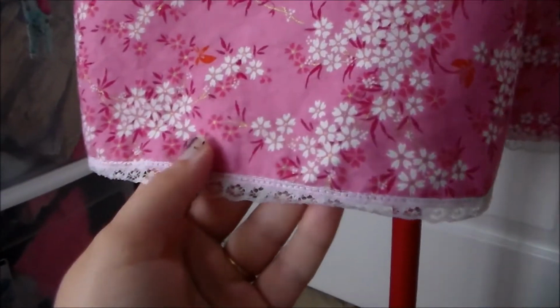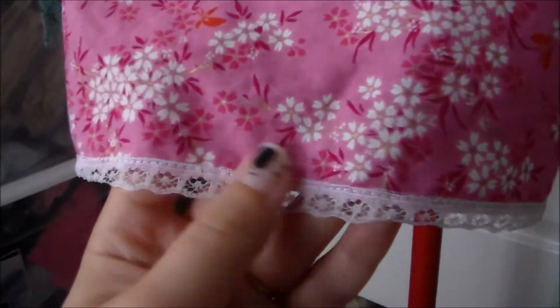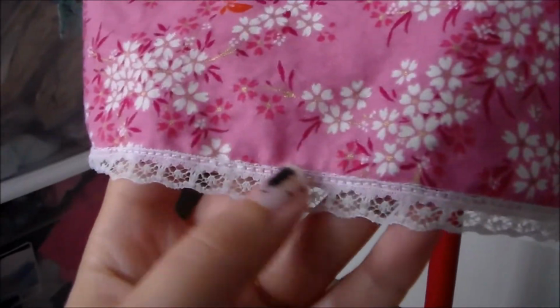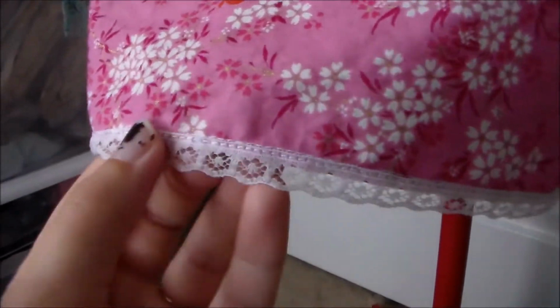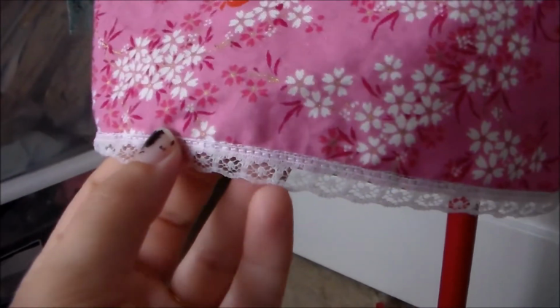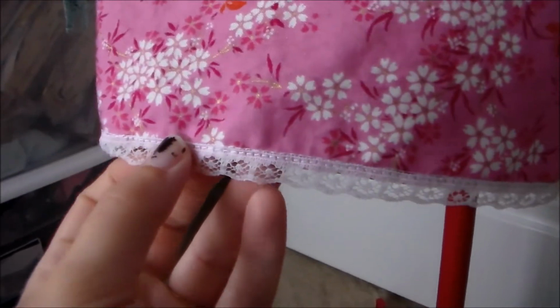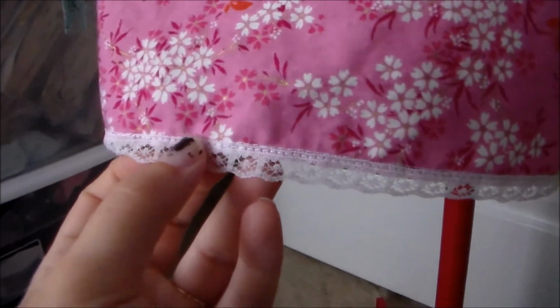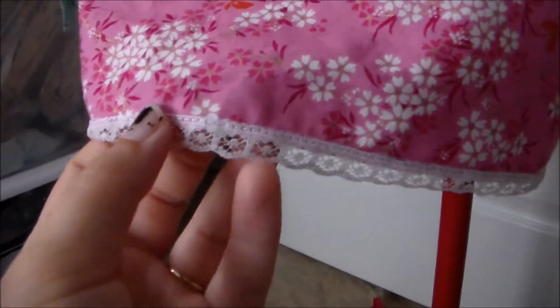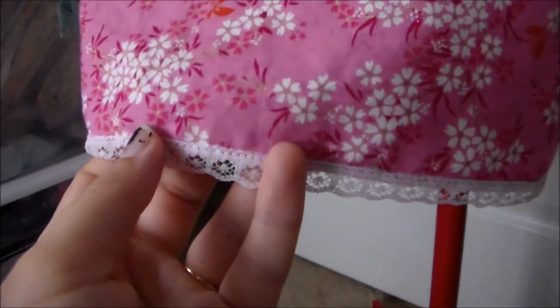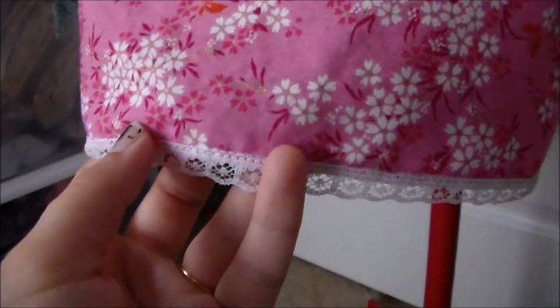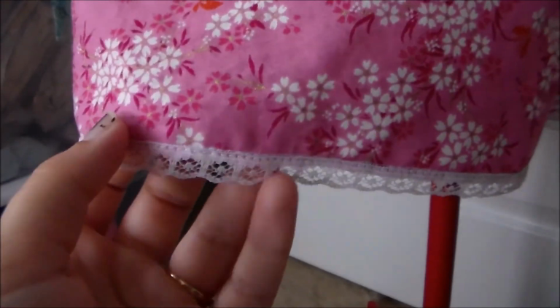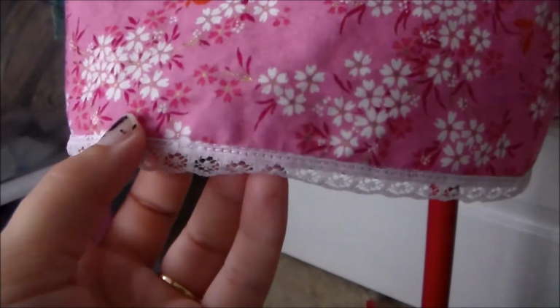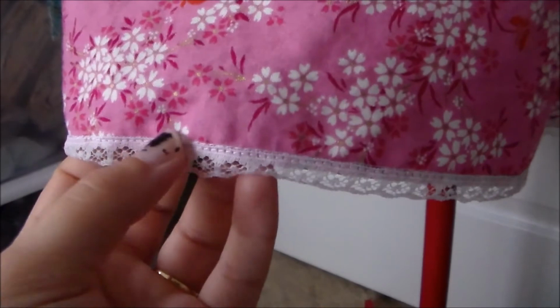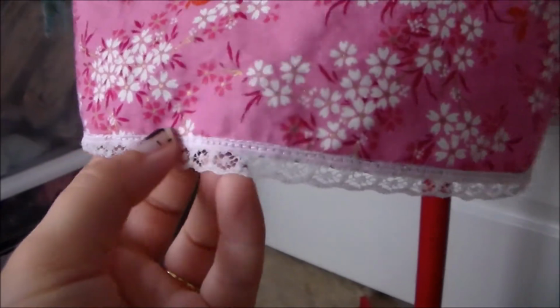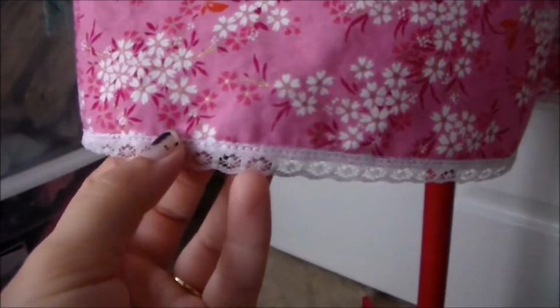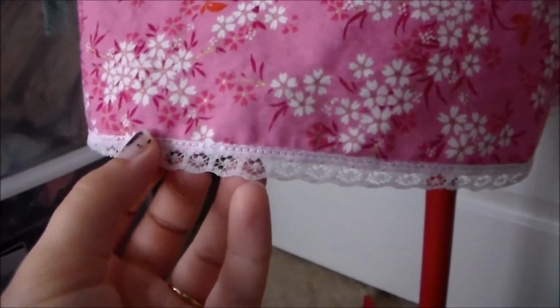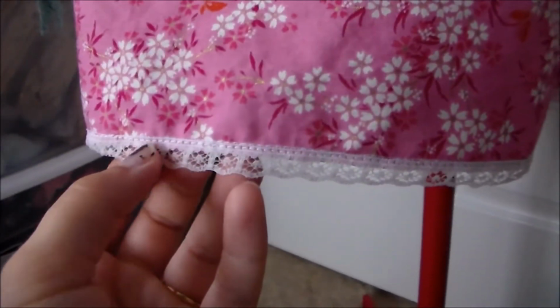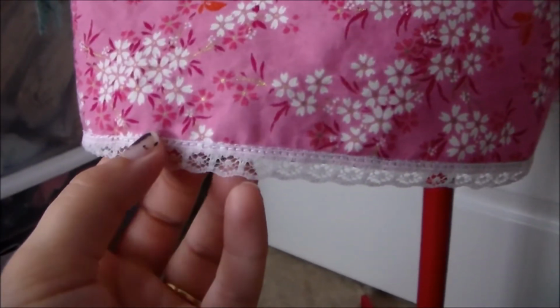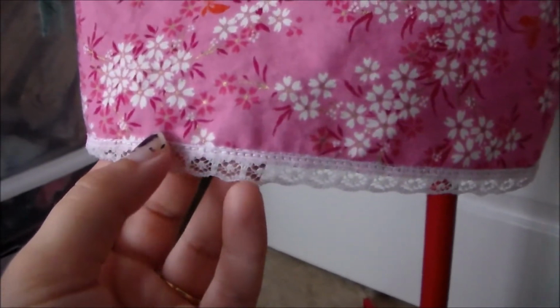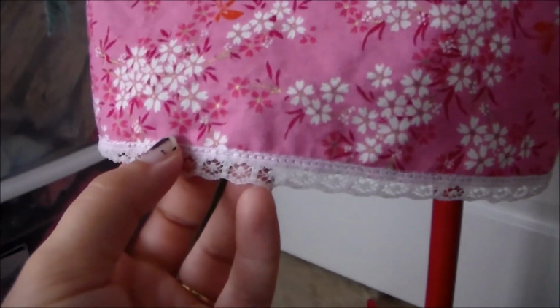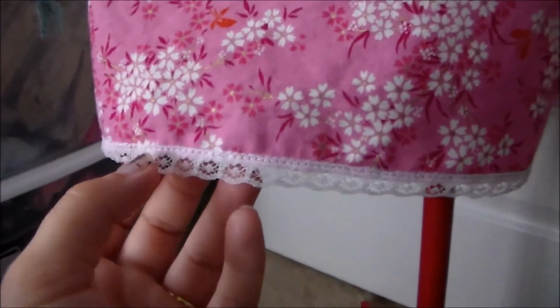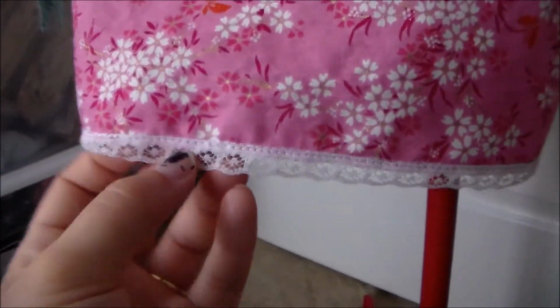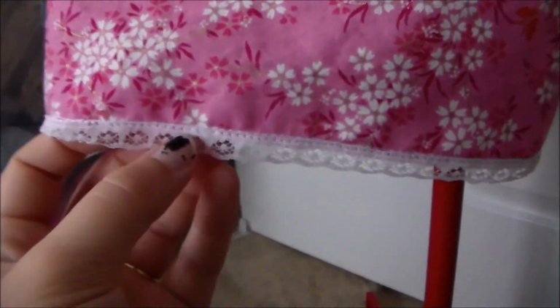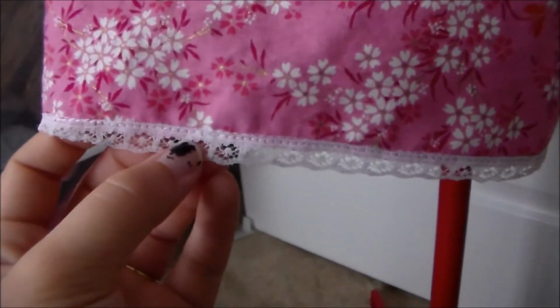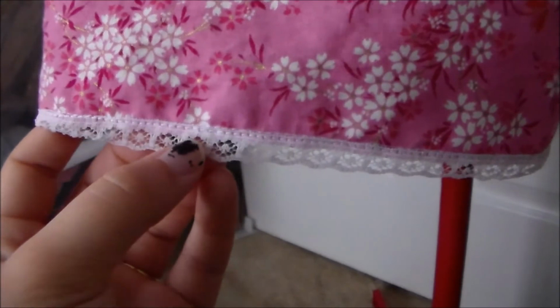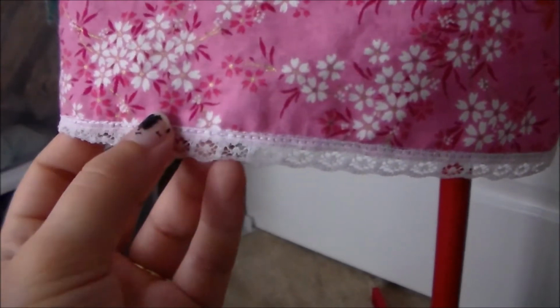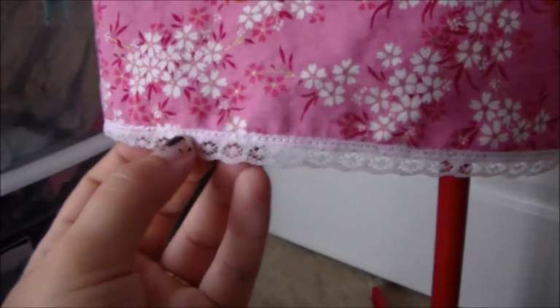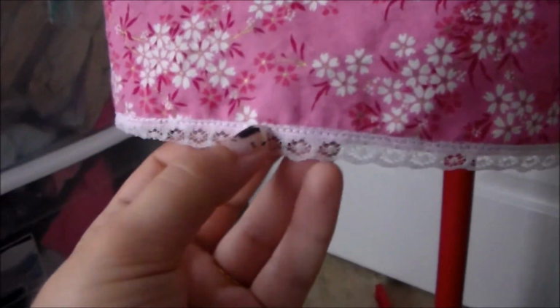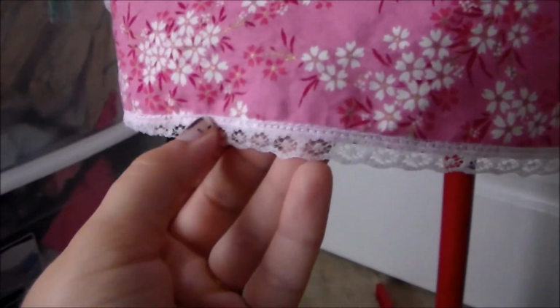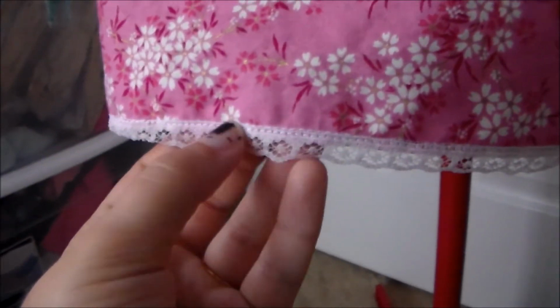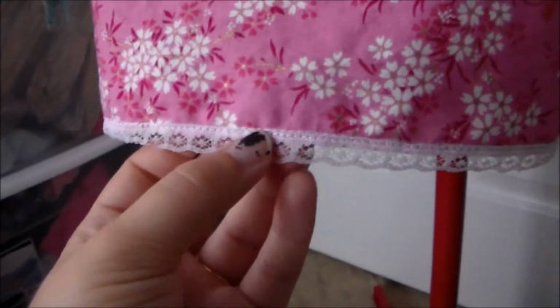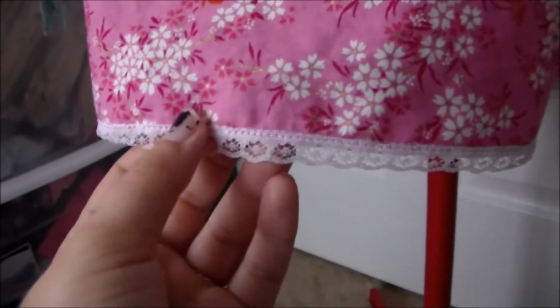Next we're going to hem the bottom of the dress. The pattern directions called for using a rolled hem, however this dress is really short, so I decided to just do a regular hem and add some lace along the bottom.